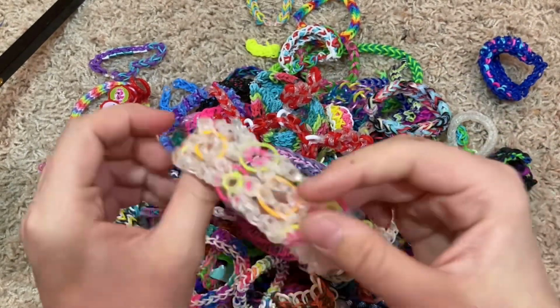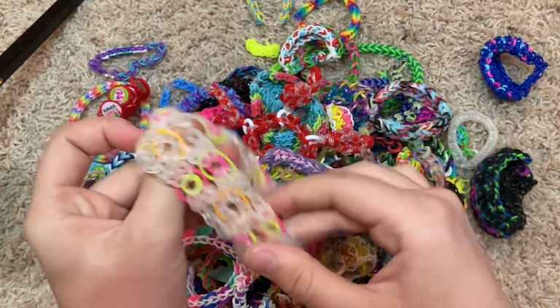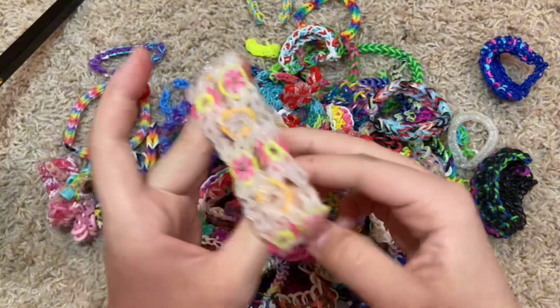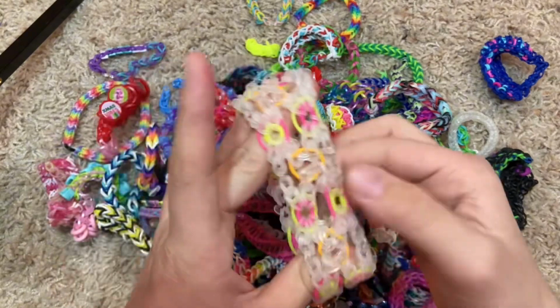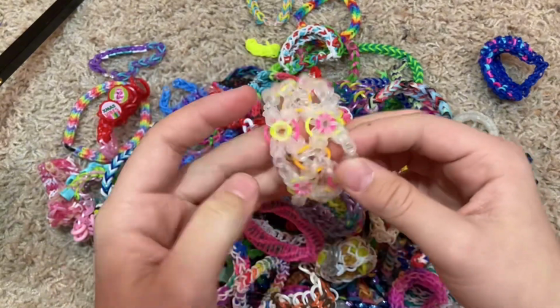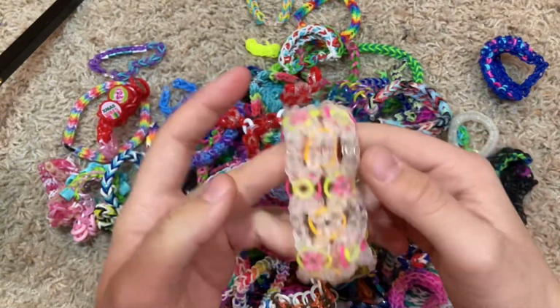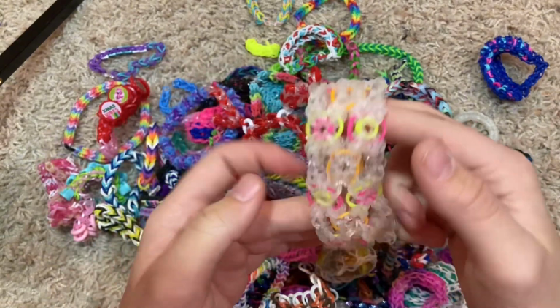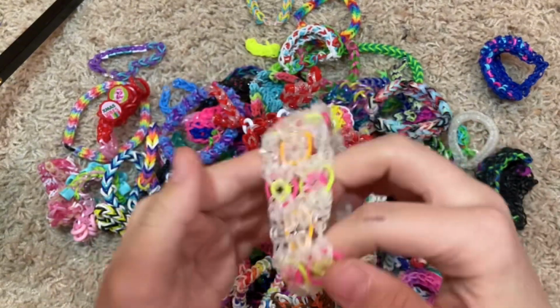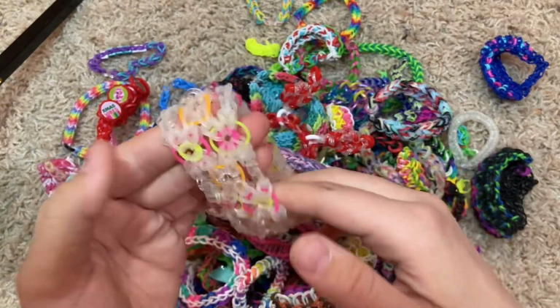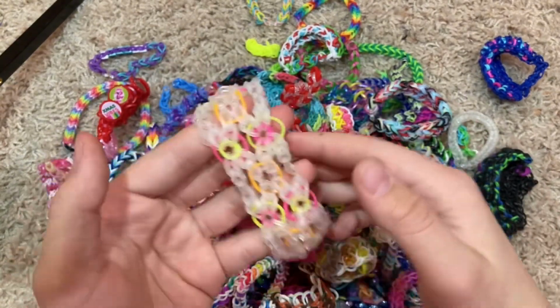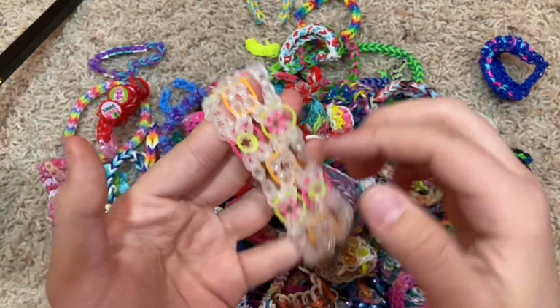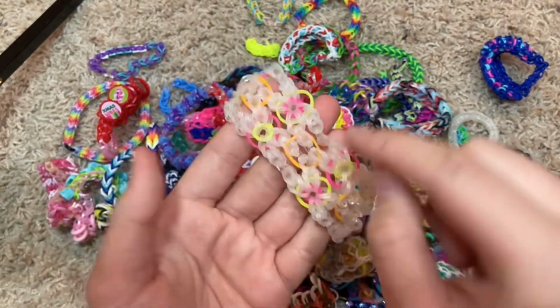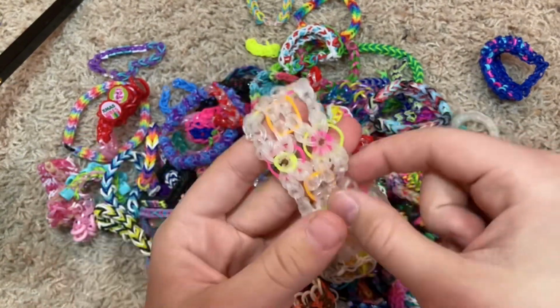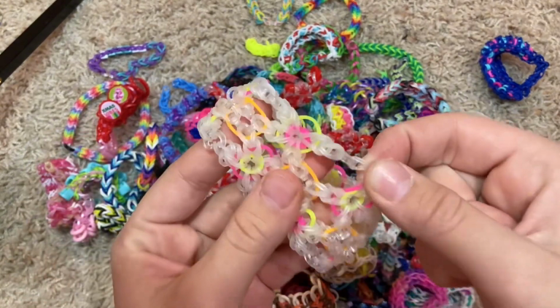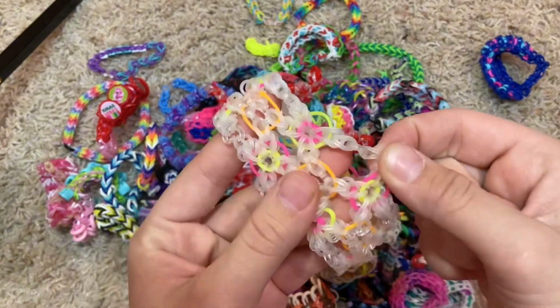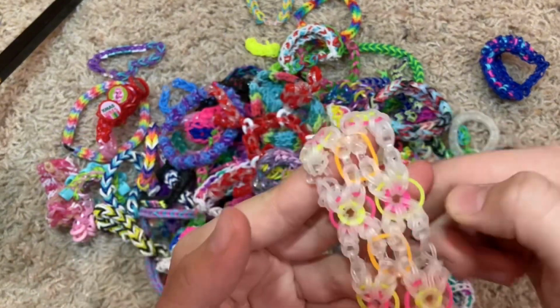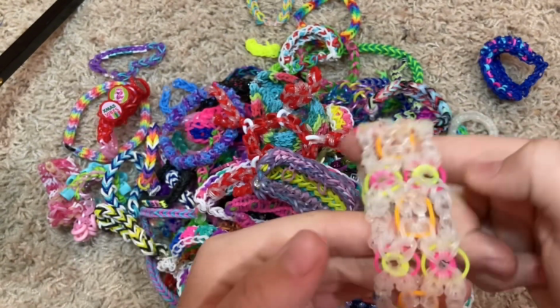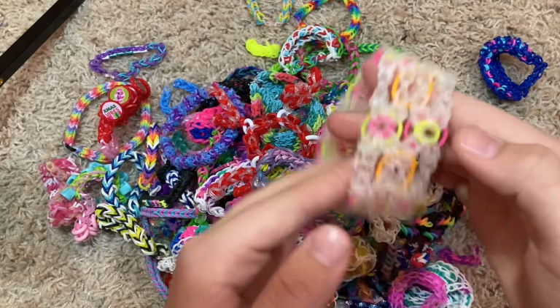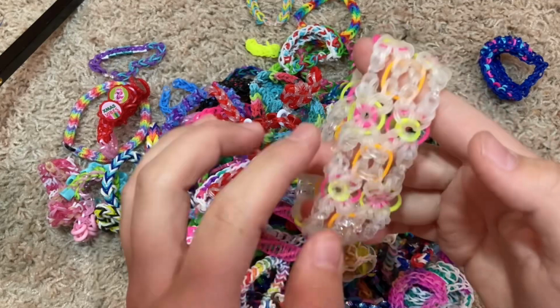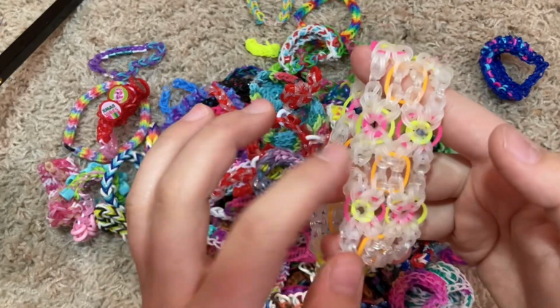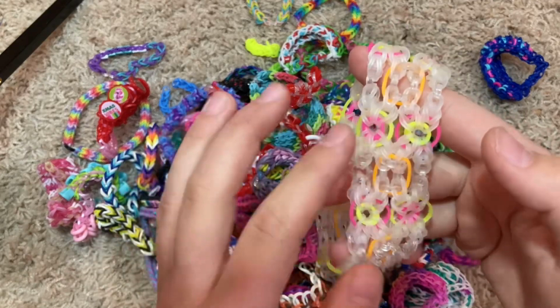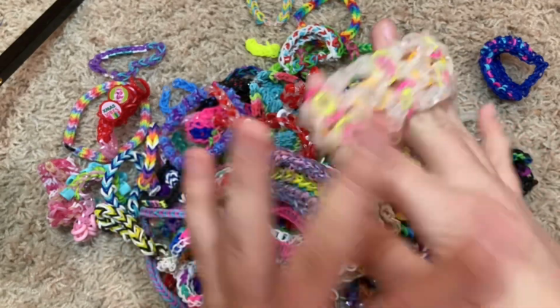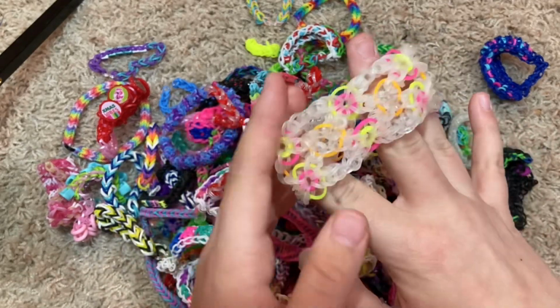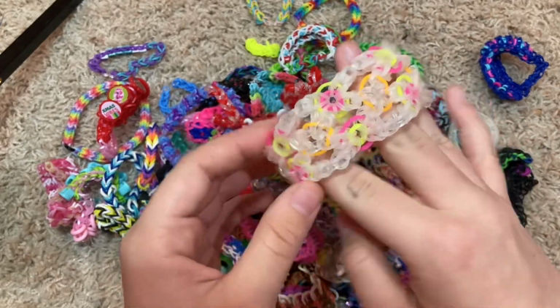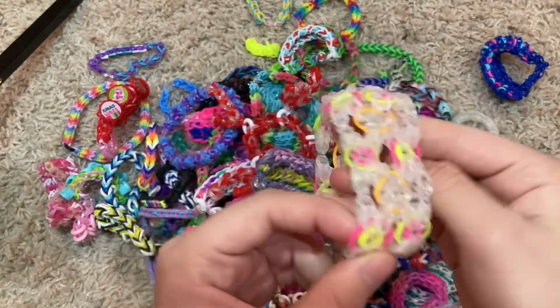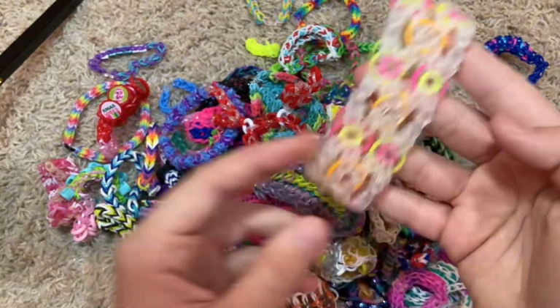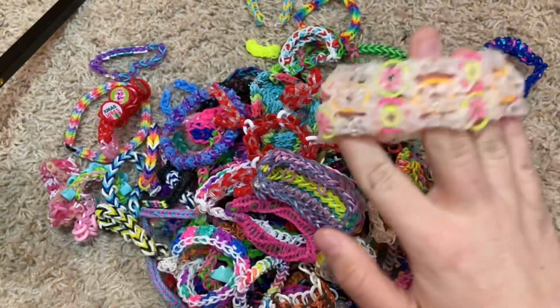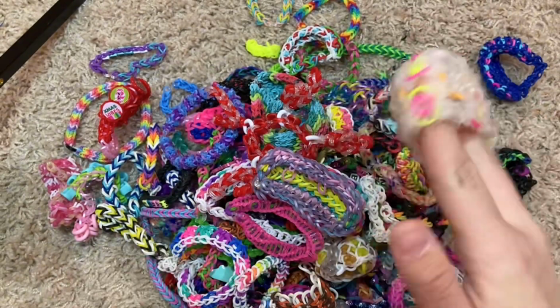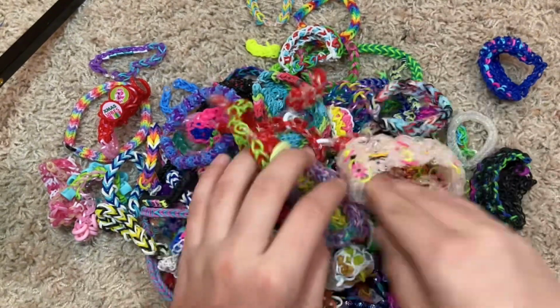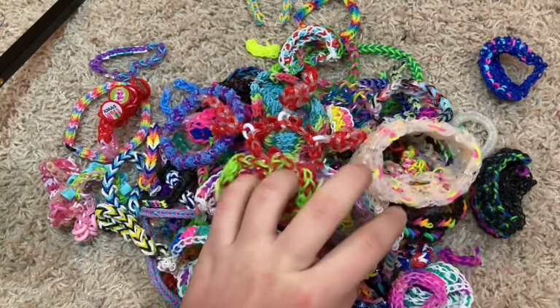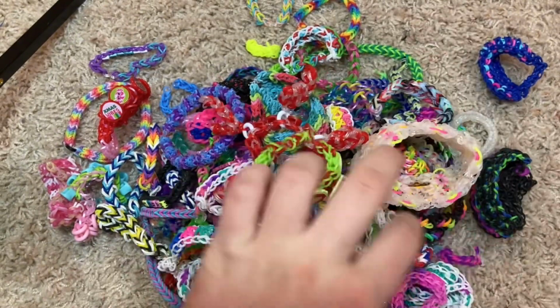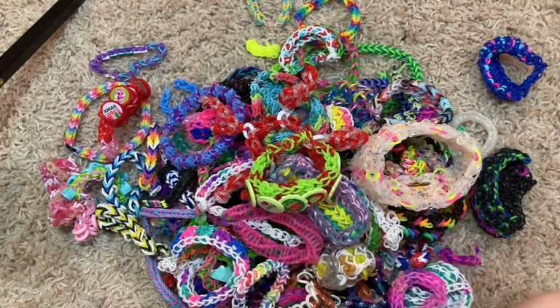This was called like the Thanksgiving Rings bracelet, I don't know. But these bands are the solar bands, so they color change — all the clear bands color change to dark pink, and it's really cool.